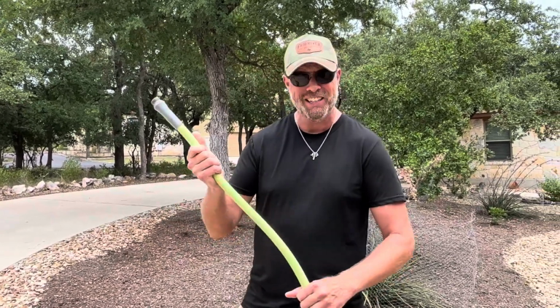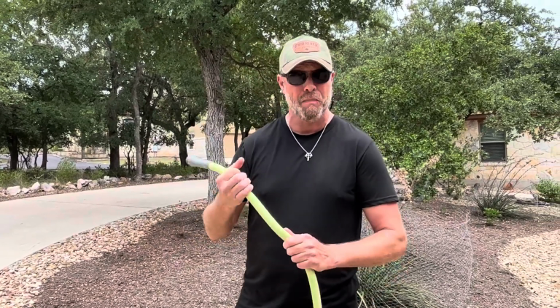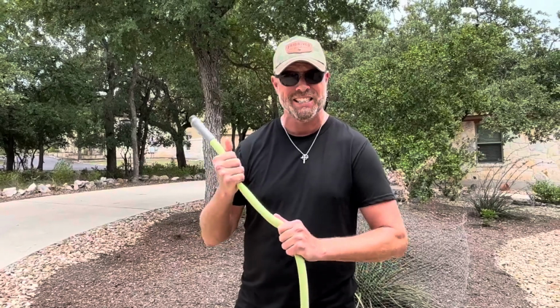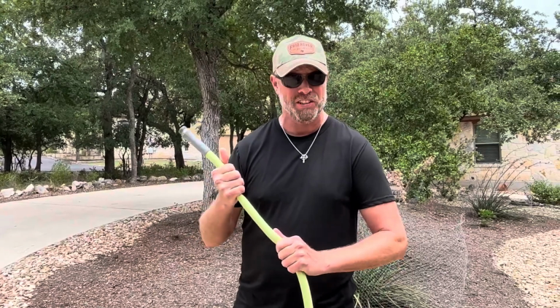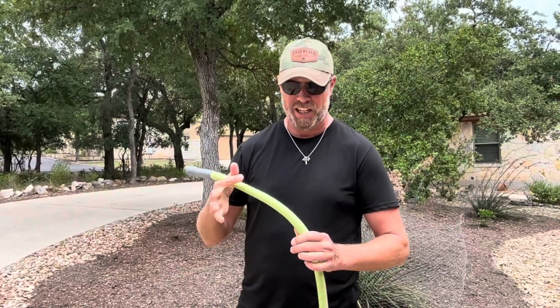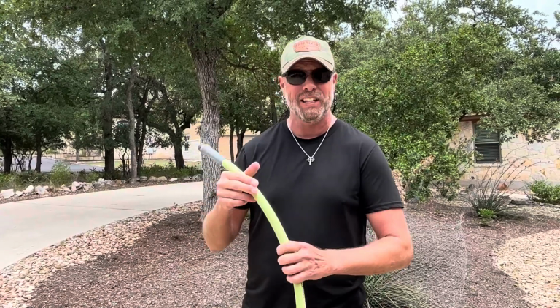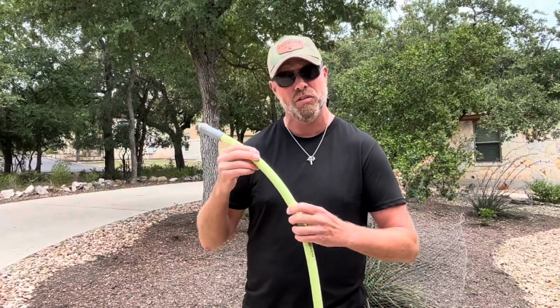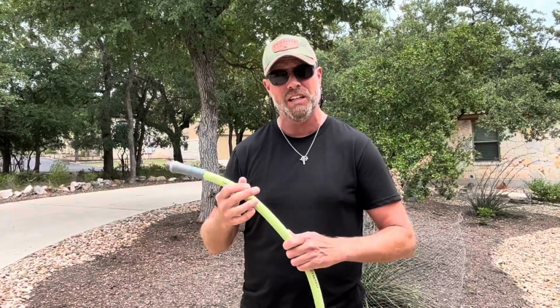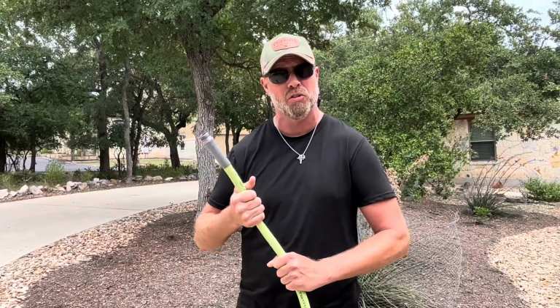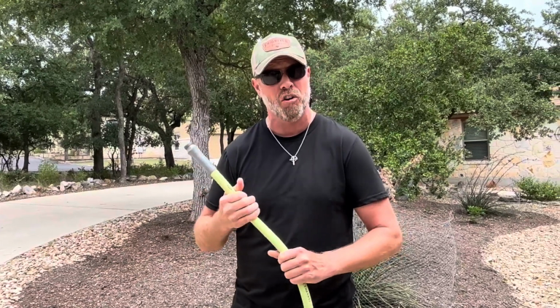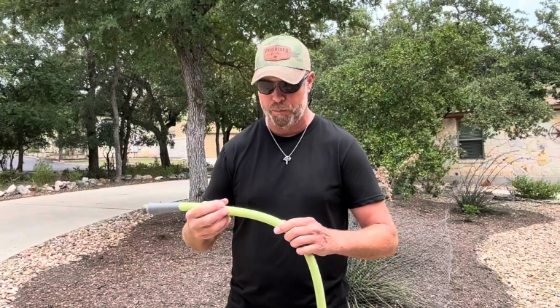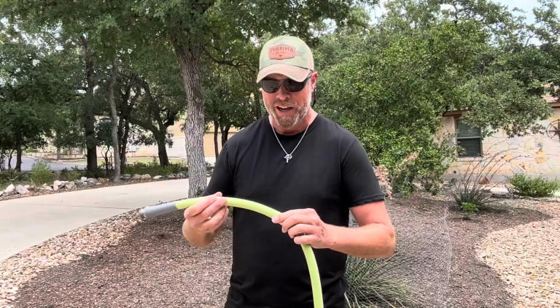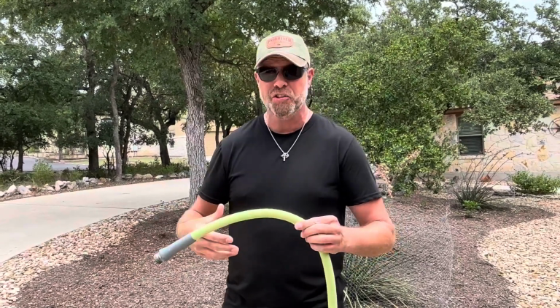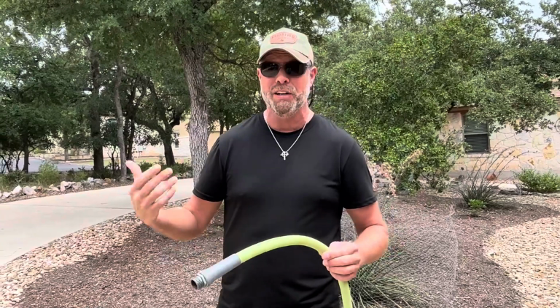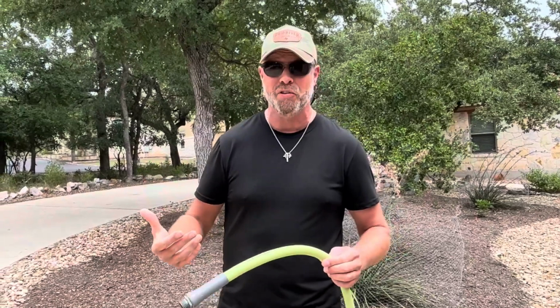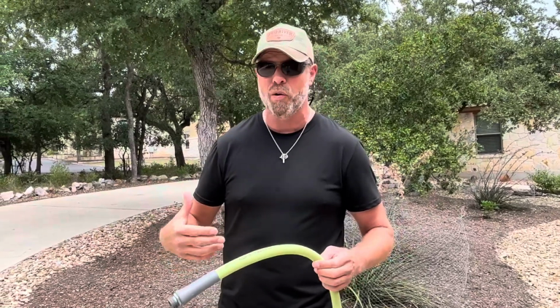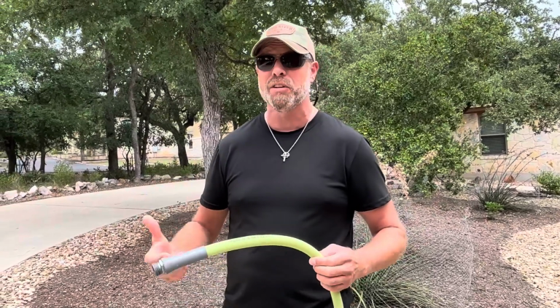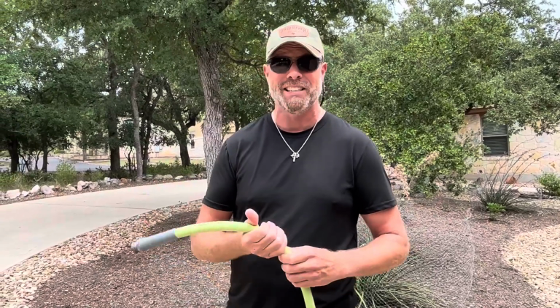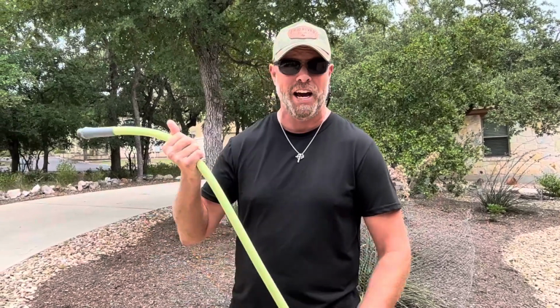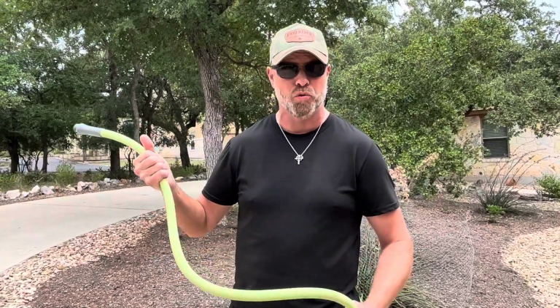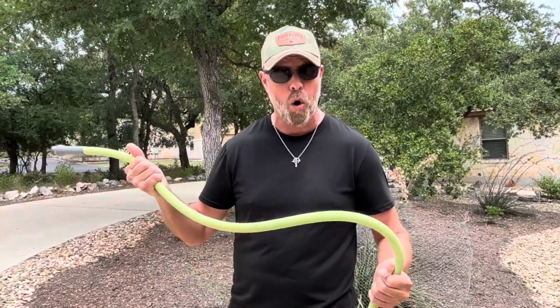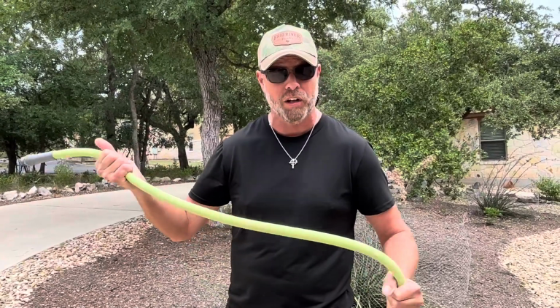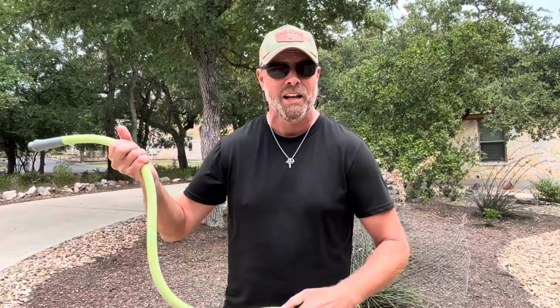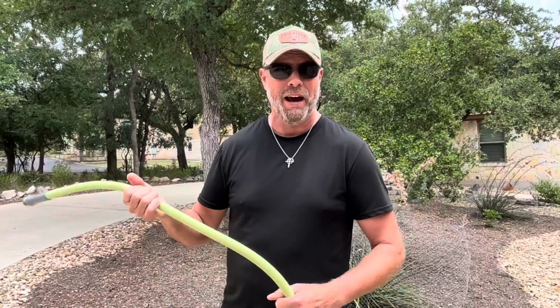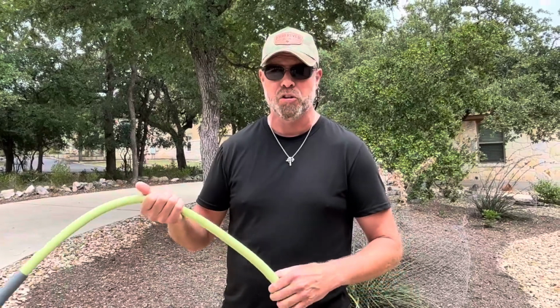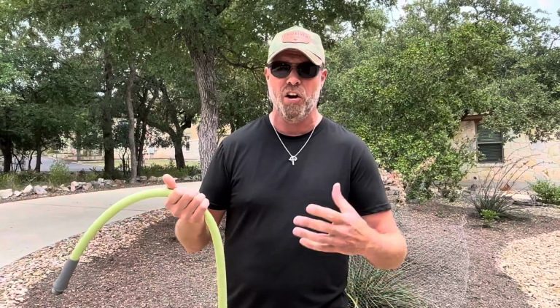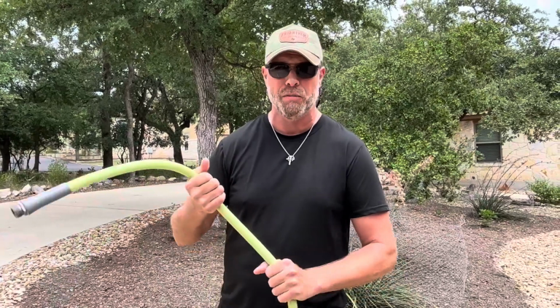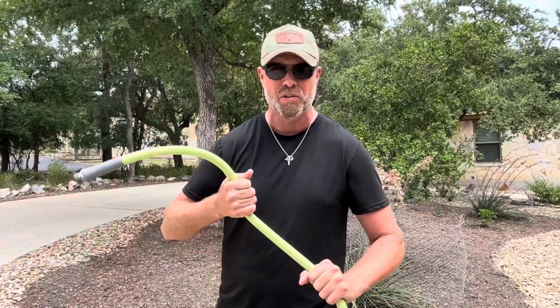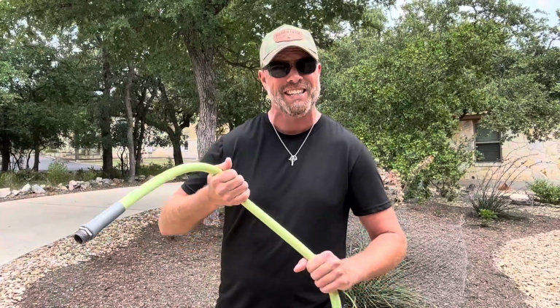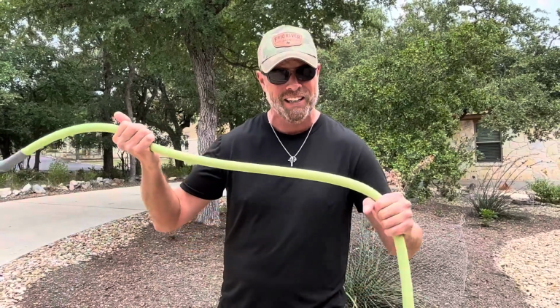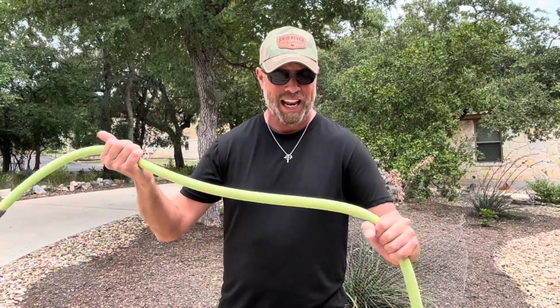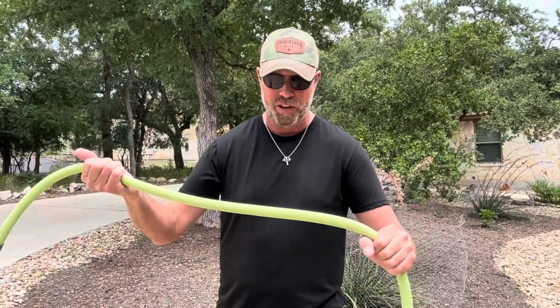The Flexzilla is made out of different stuff that can not only handle the UV exposure without cracking, but I also keep it near my driveway where inevitably it gets left out and gets run over a lot by the cars, which can also damage a hose. The Flexzilla can handle that.